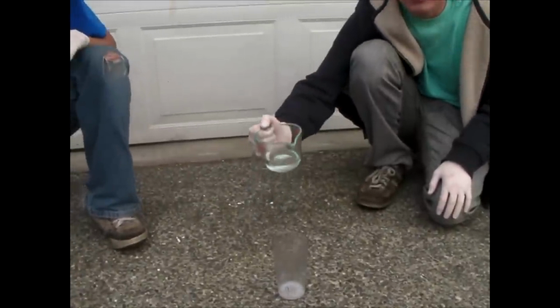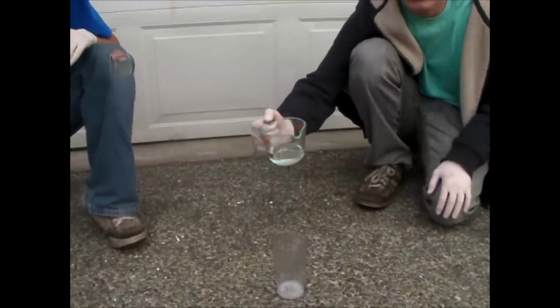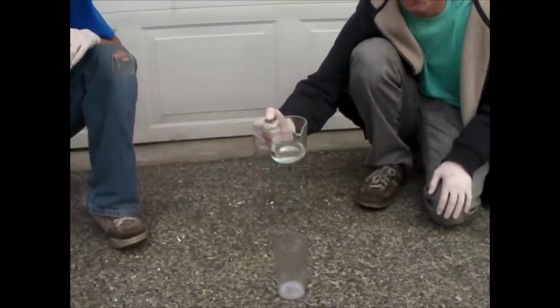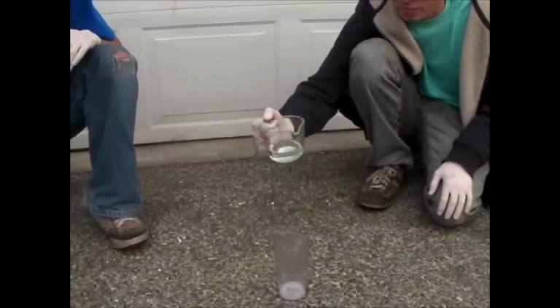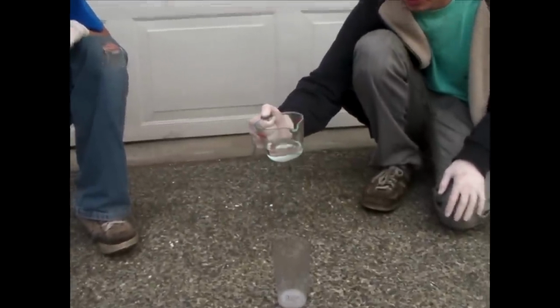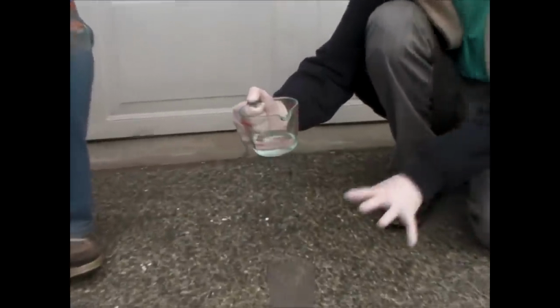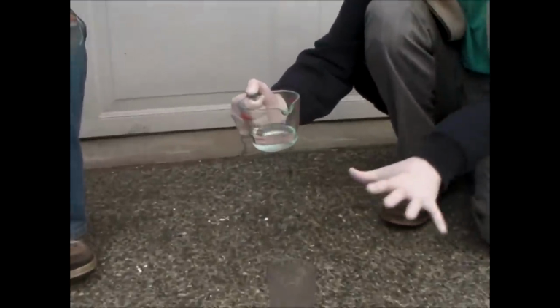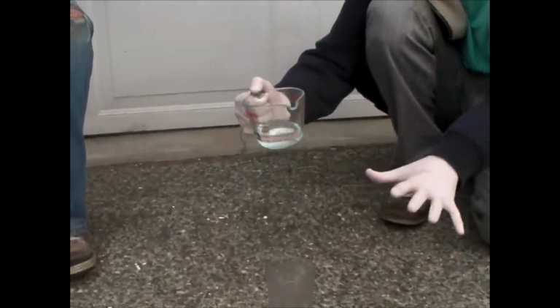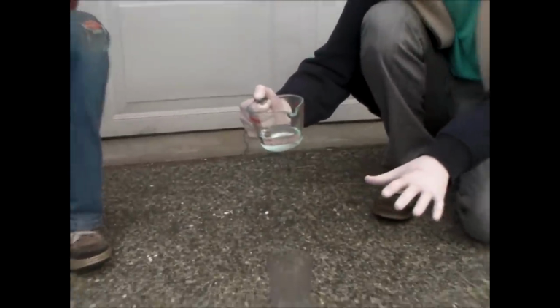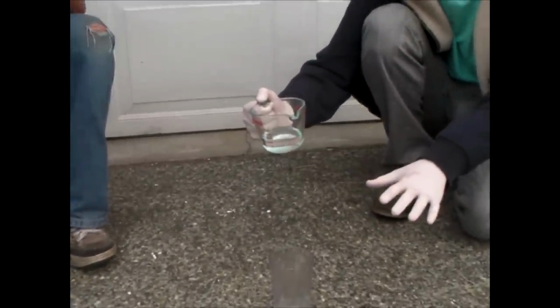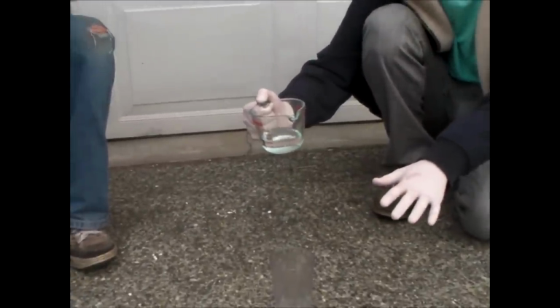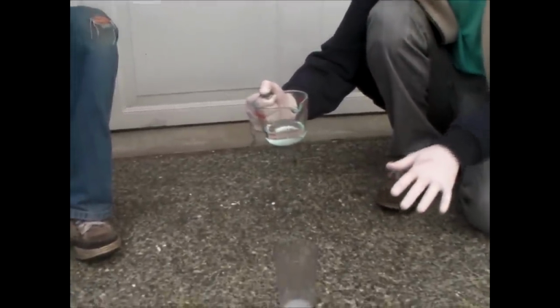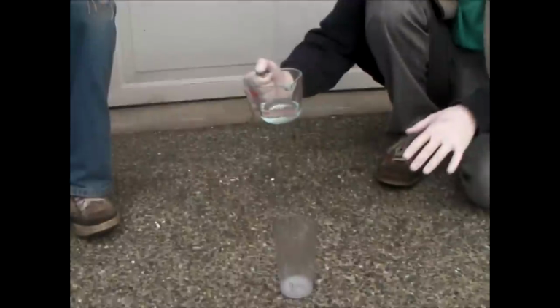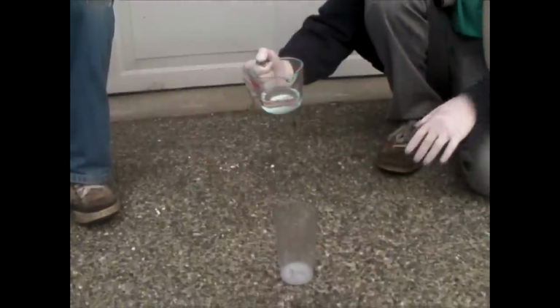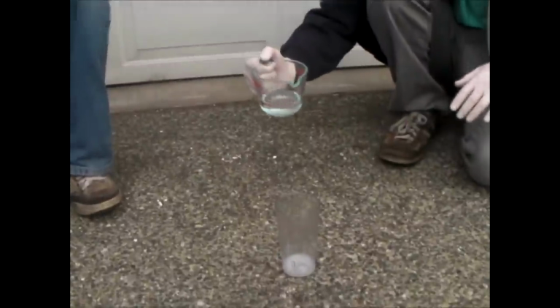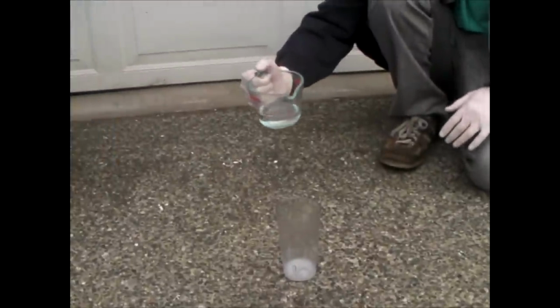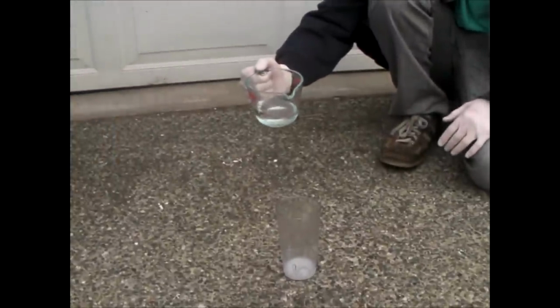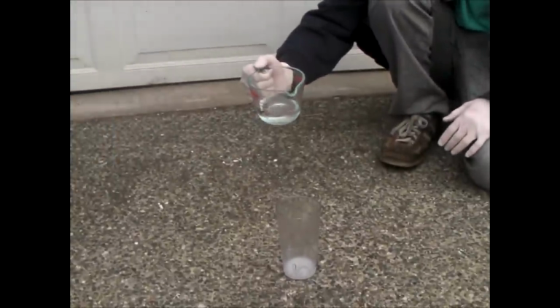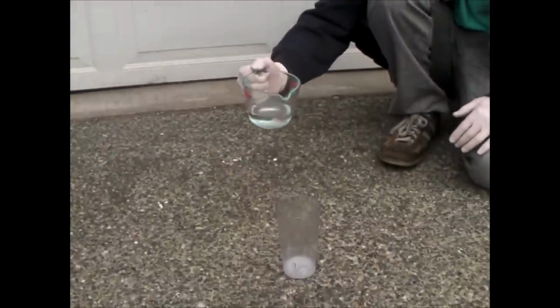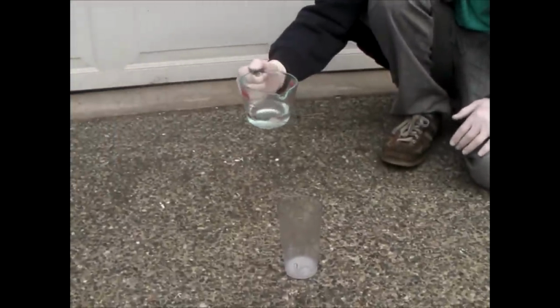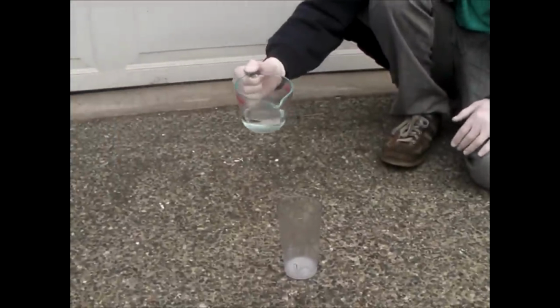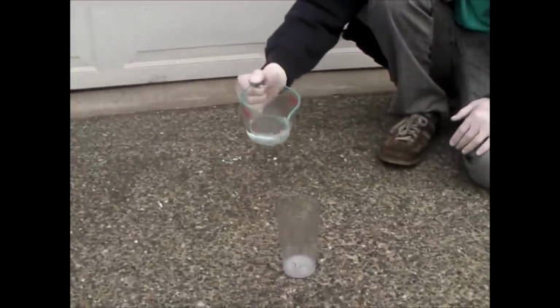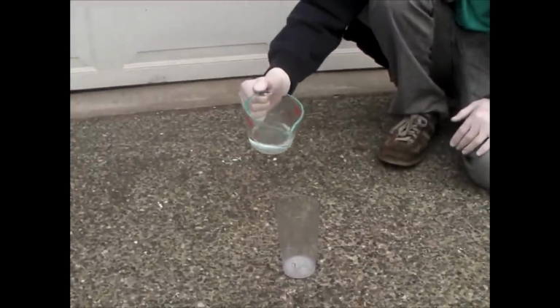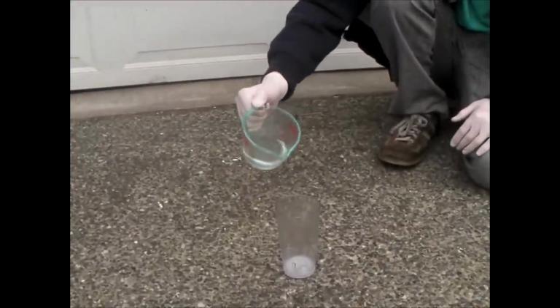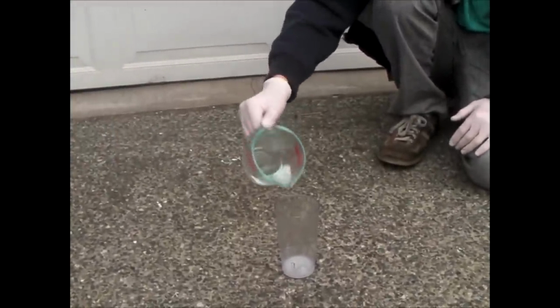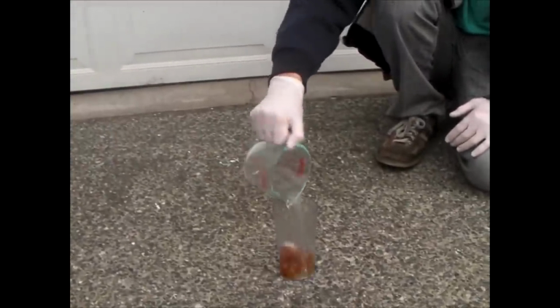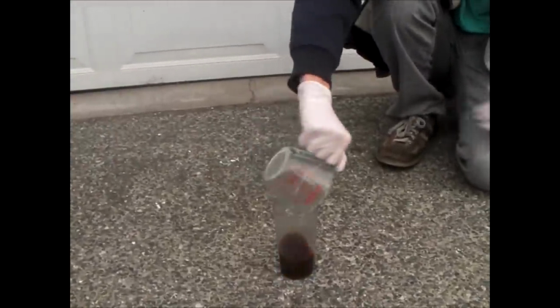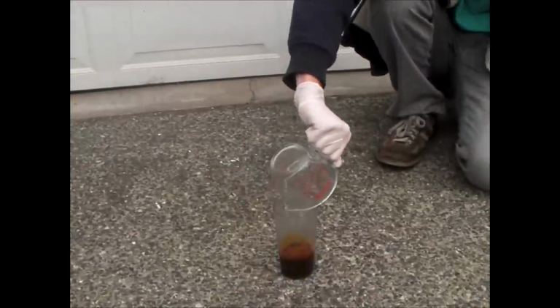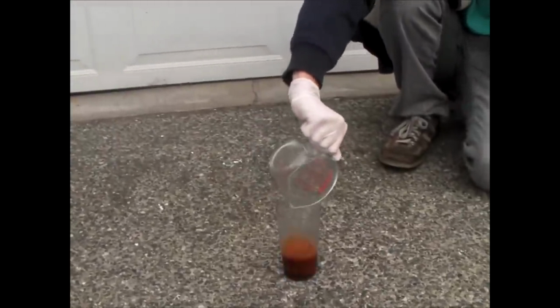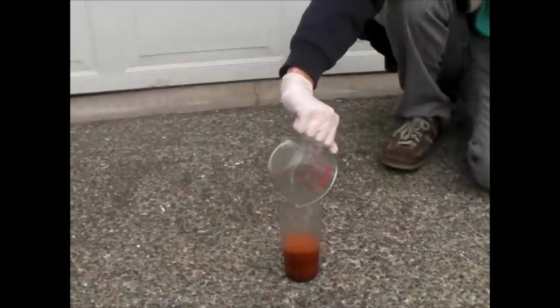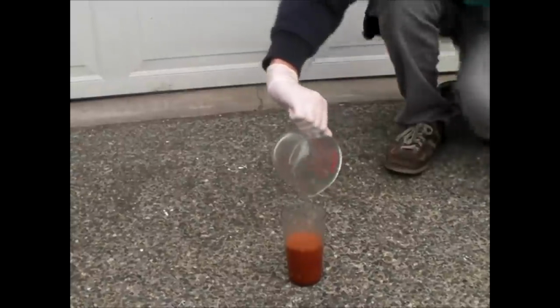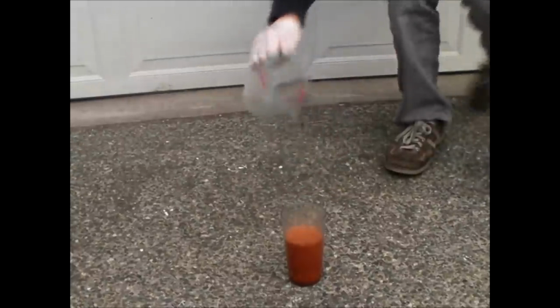Let me just zoom in — actually, it's going to get really big. Alright, ready? Now just pour it in. It's going to make weird colors like this.